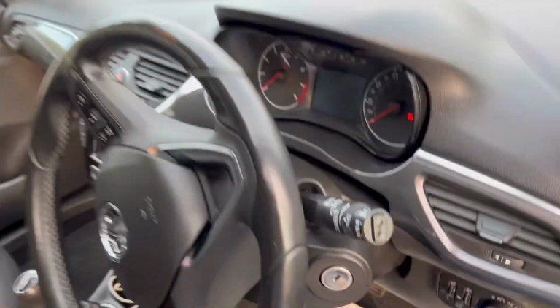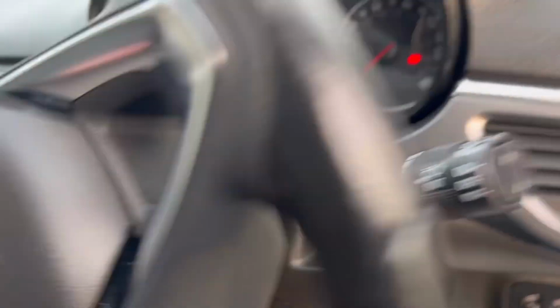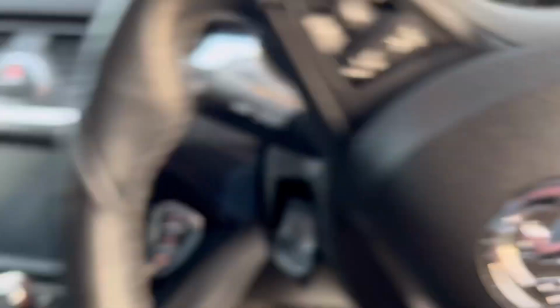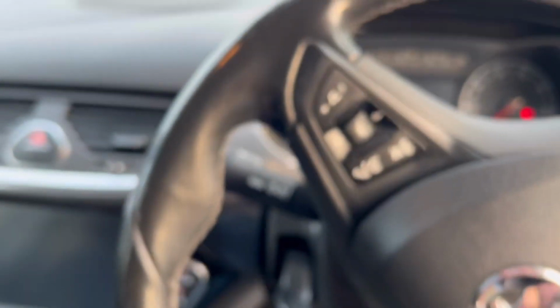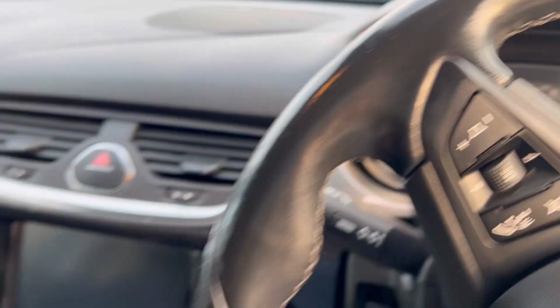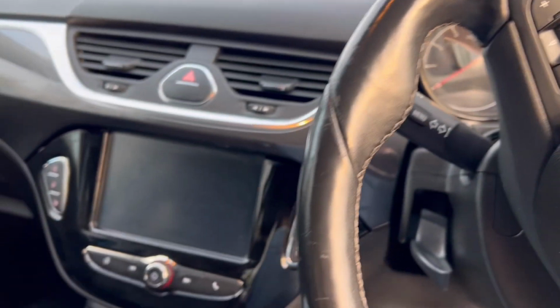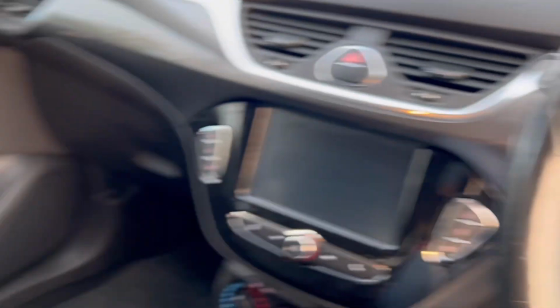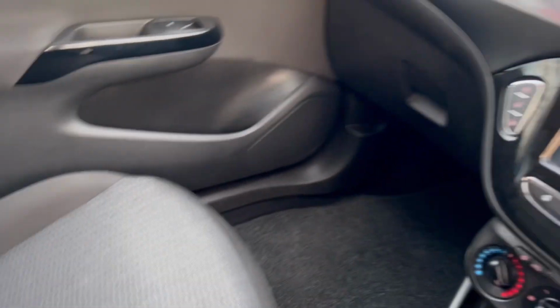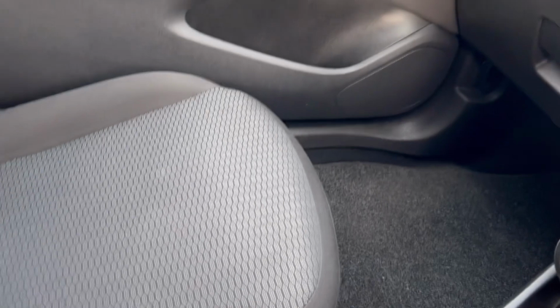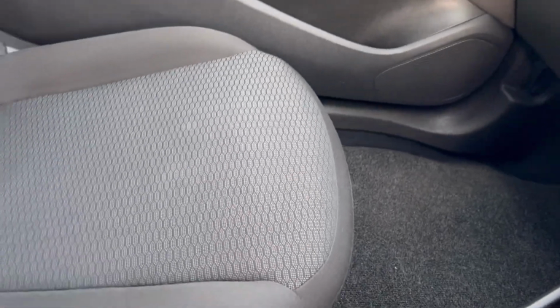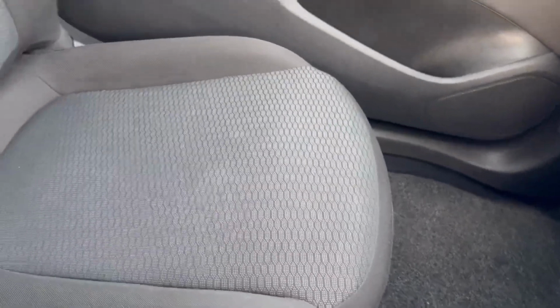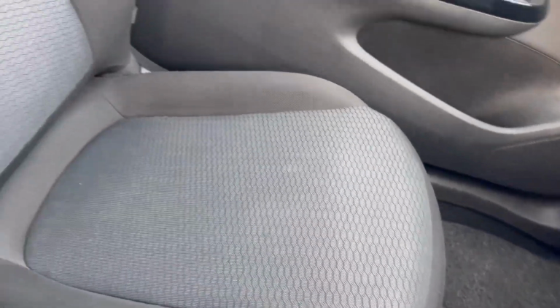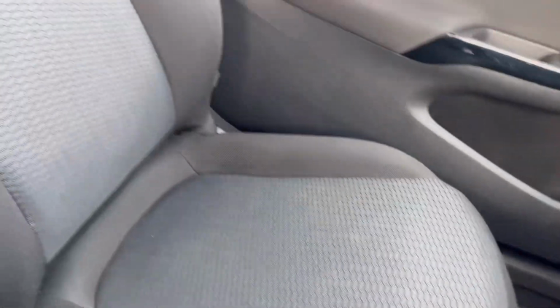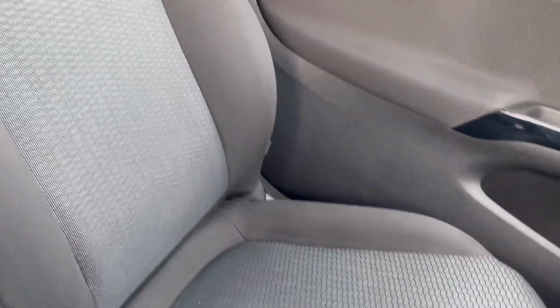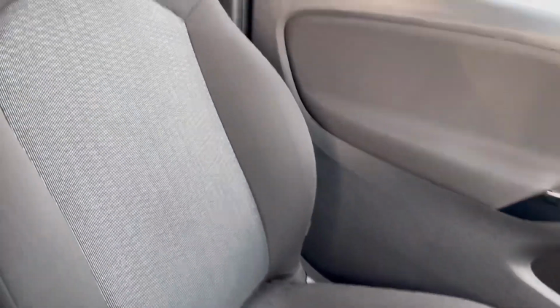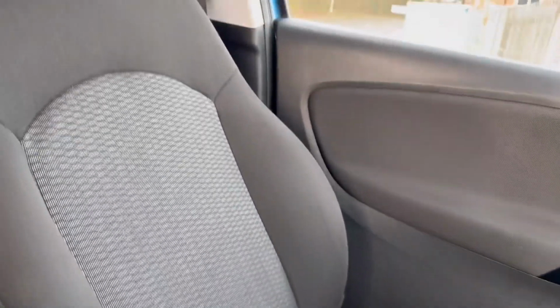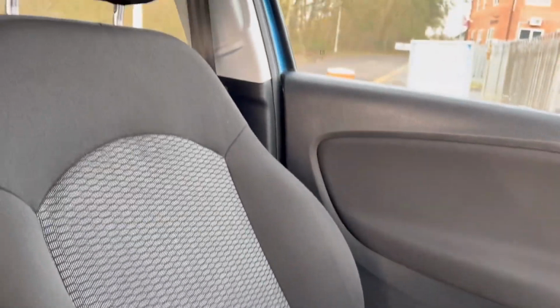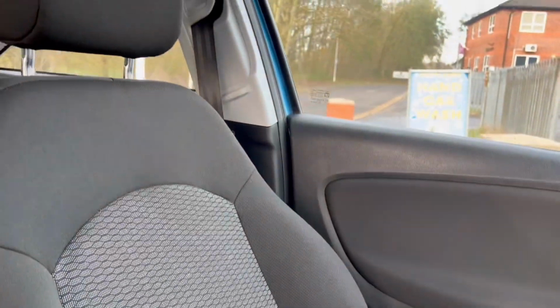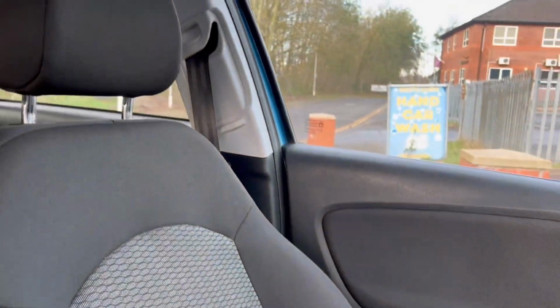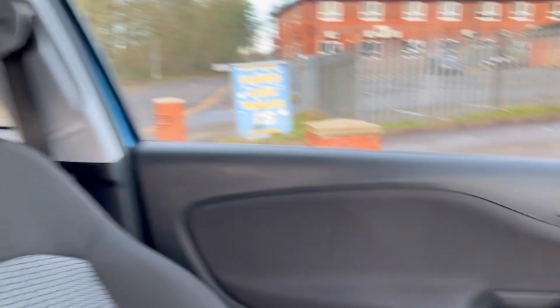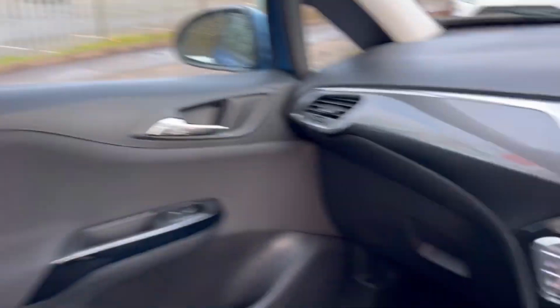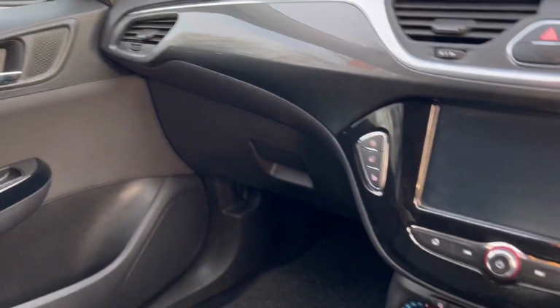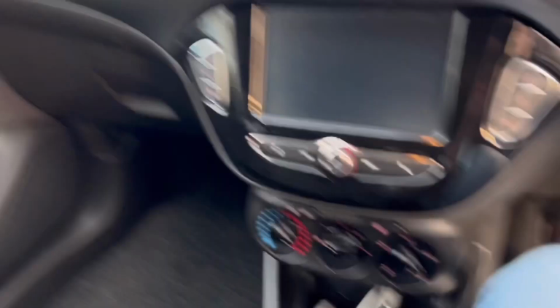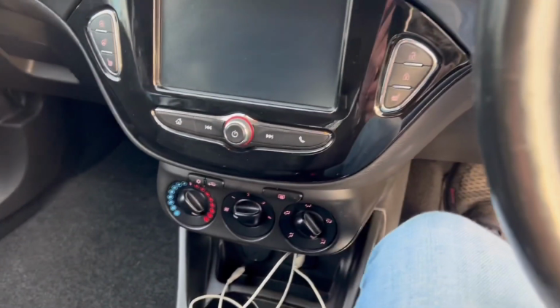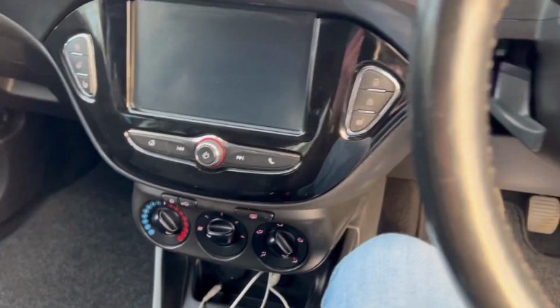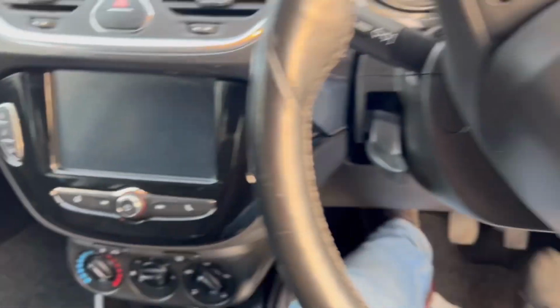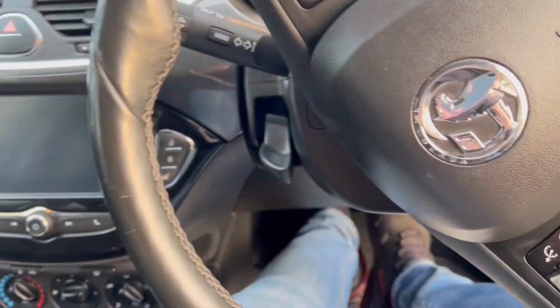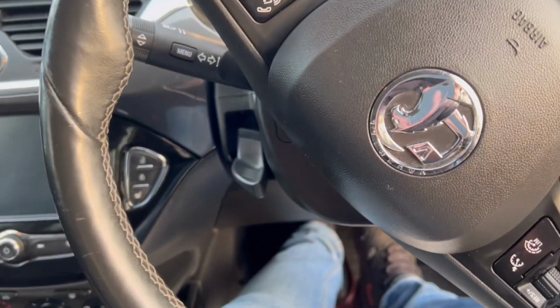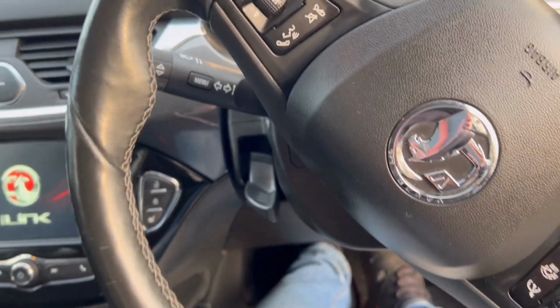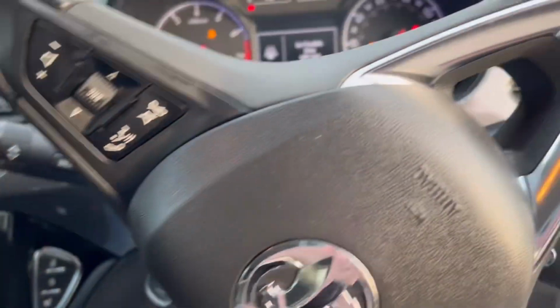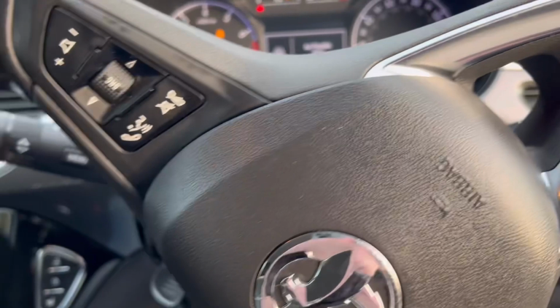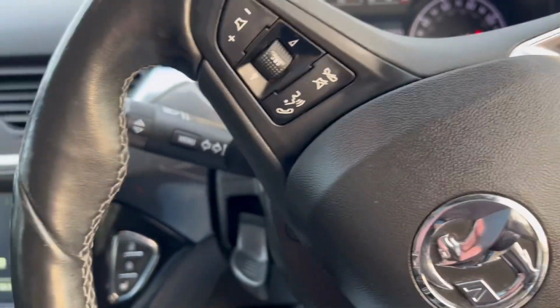Just going to jump in and start the engine, but let me show you the passenger seat first. The passenger seat's in lovely condition as well — again, no stains anywhere, no rips or tears. There are no unwanted odours in the car either, no cigarette smoke, anything like that in here.